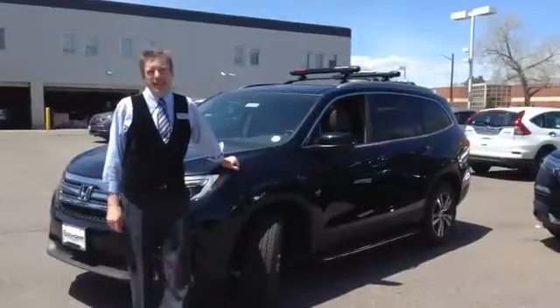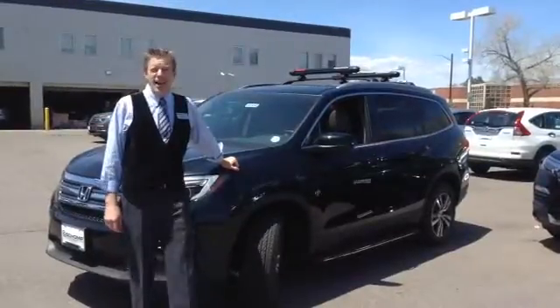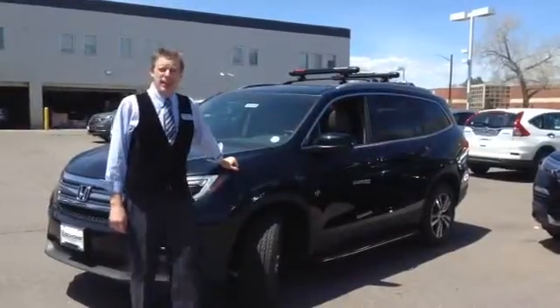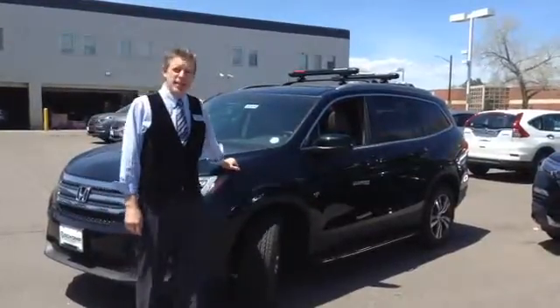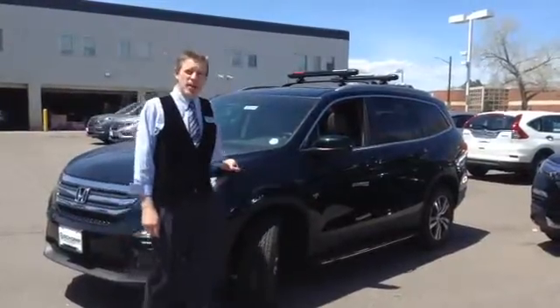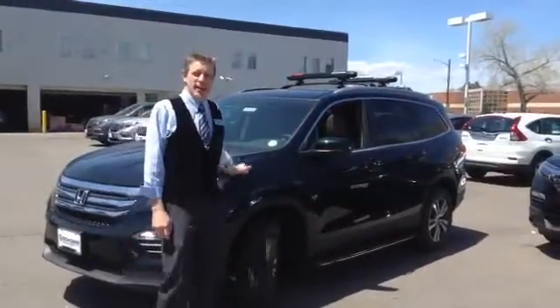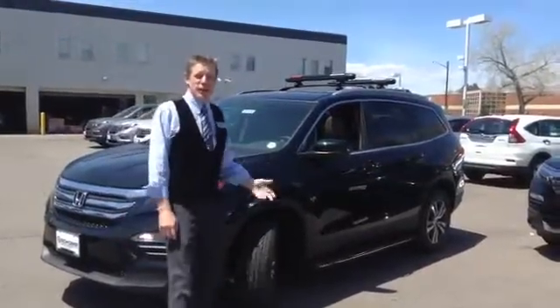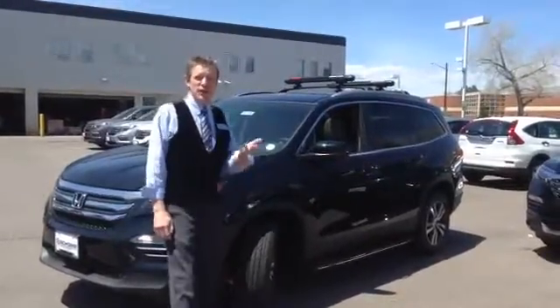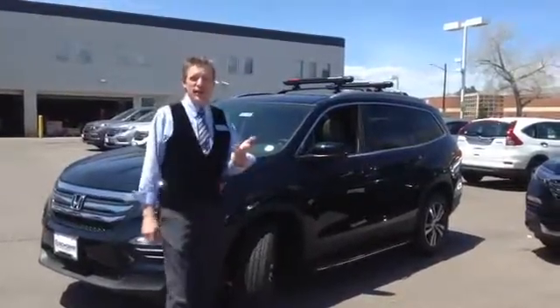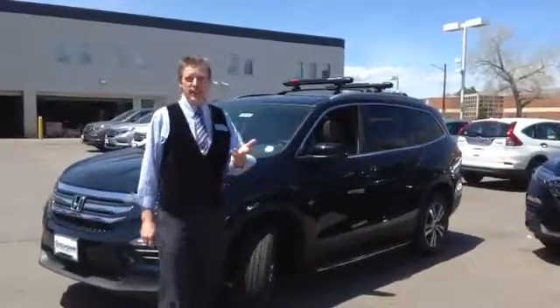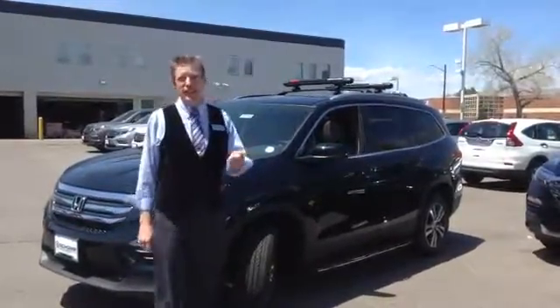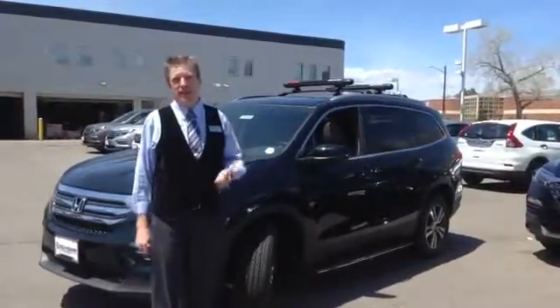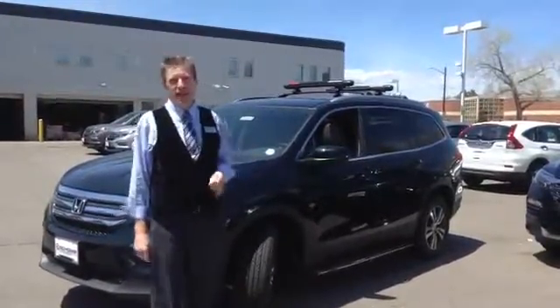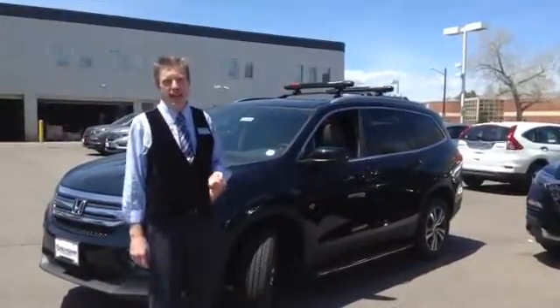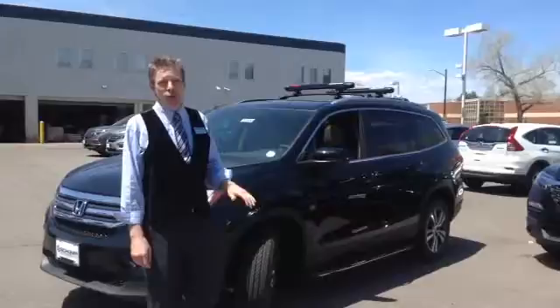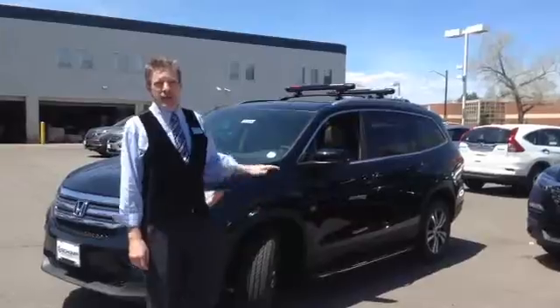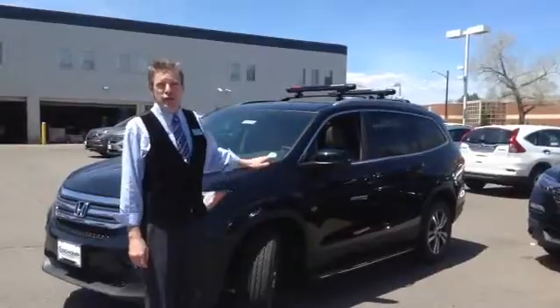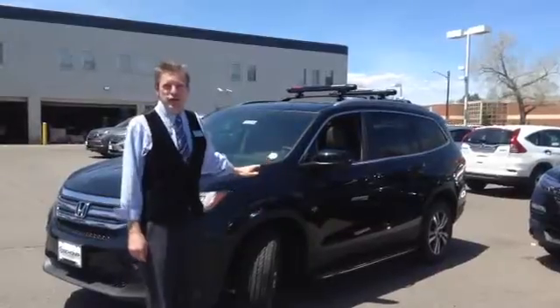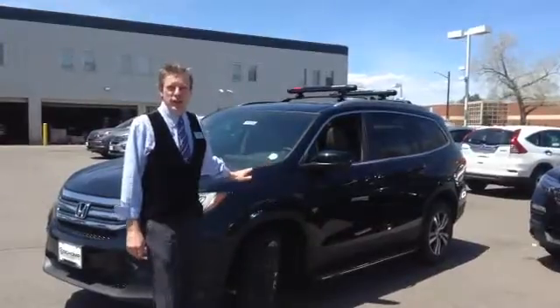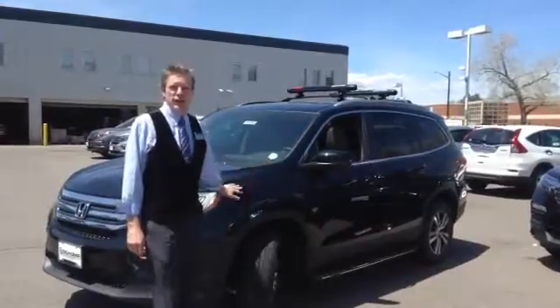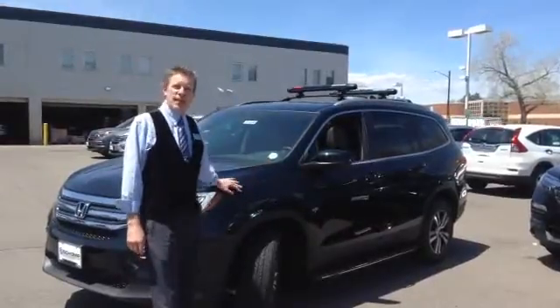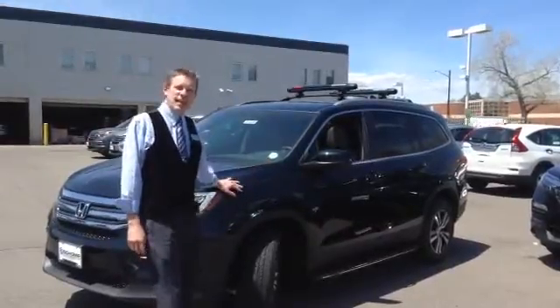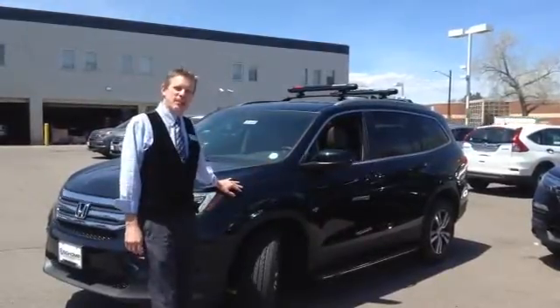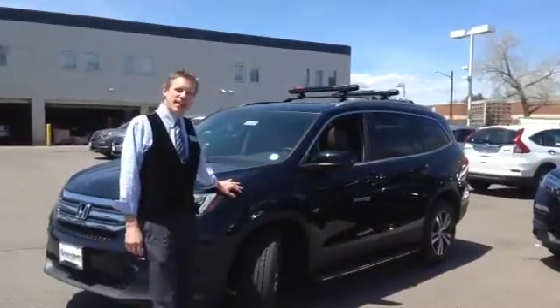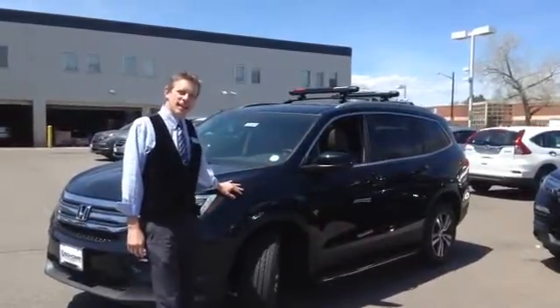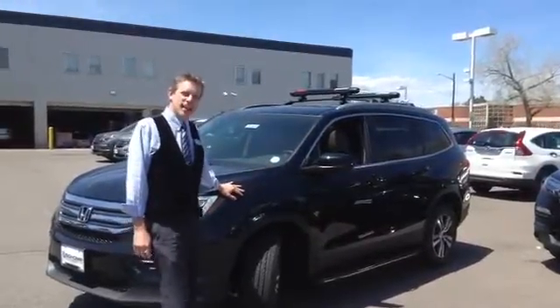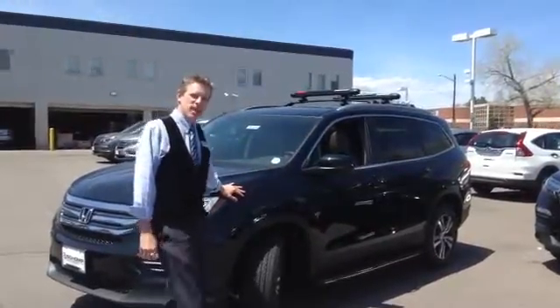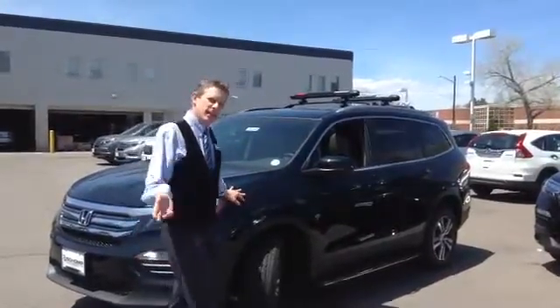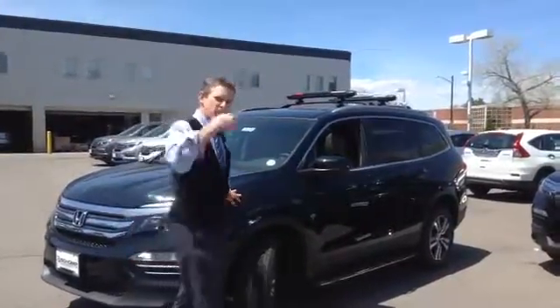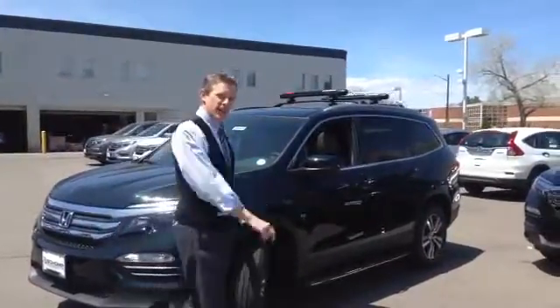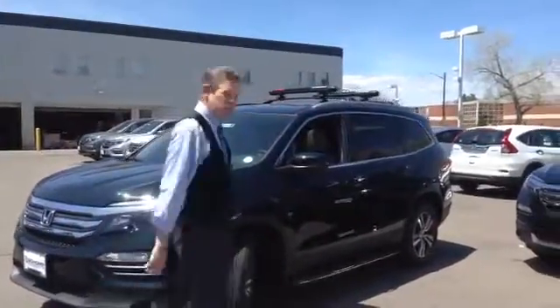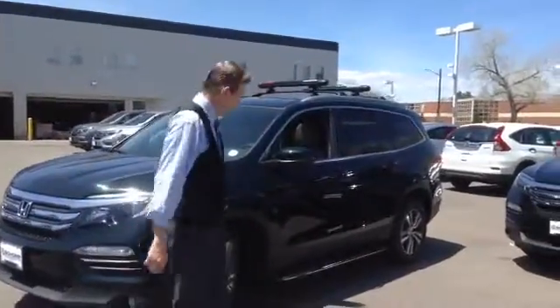Hi, Mike Lund and Sean Ponda, 720-620-6599. I wanted to introduce you to the all-new, redesigned 2016 Honda Pilot. Come on in, let's check it out.